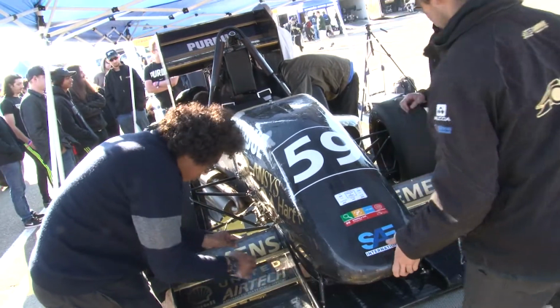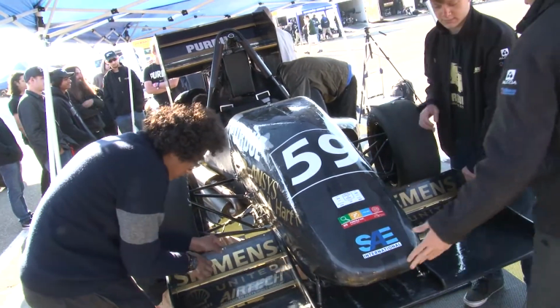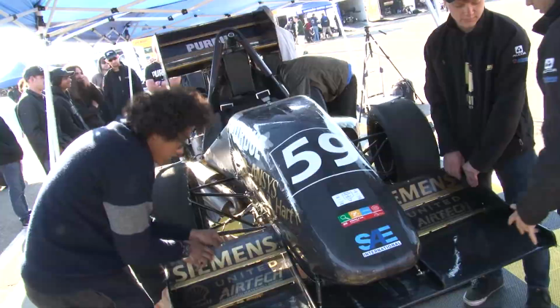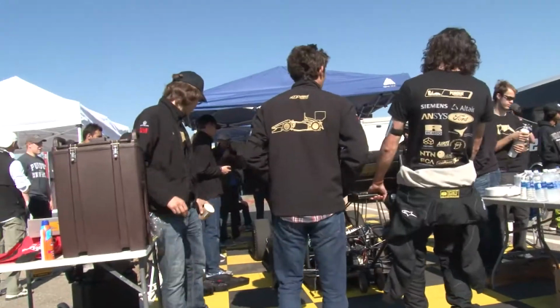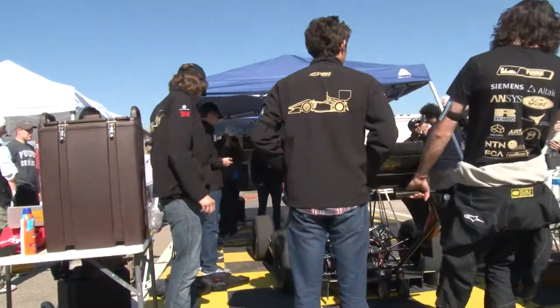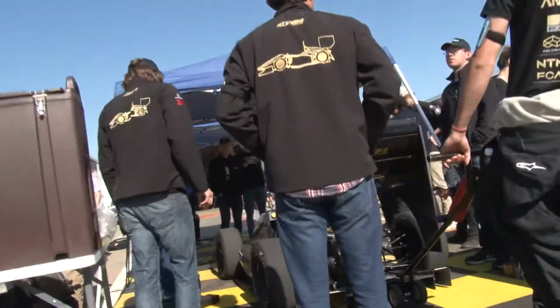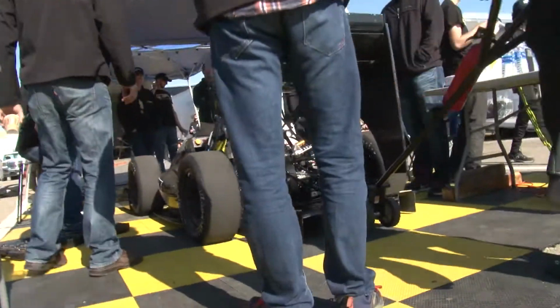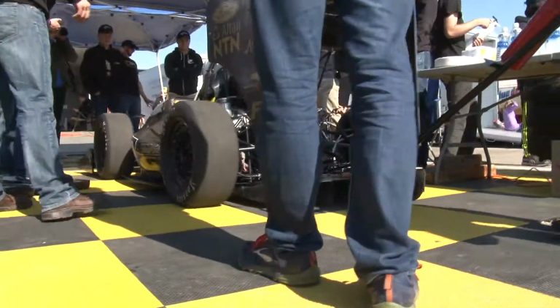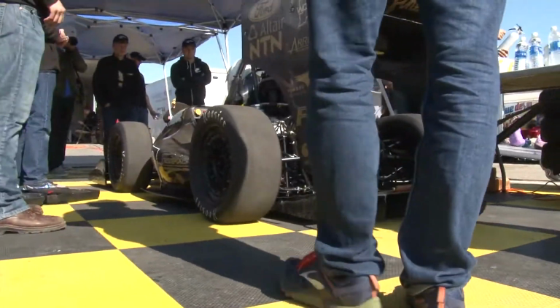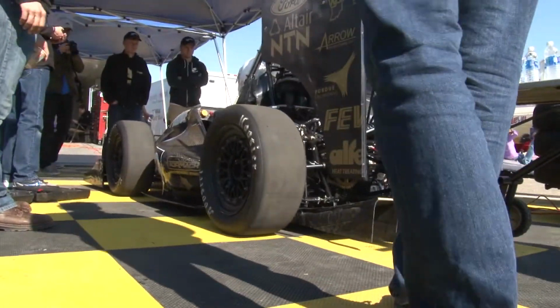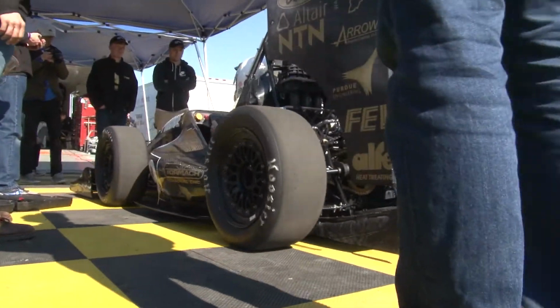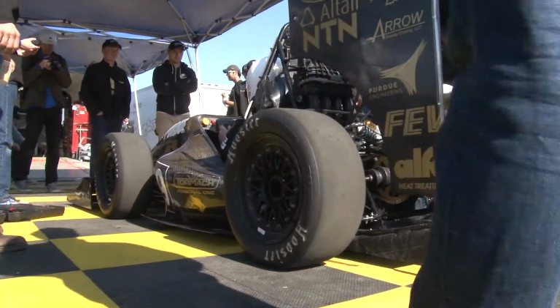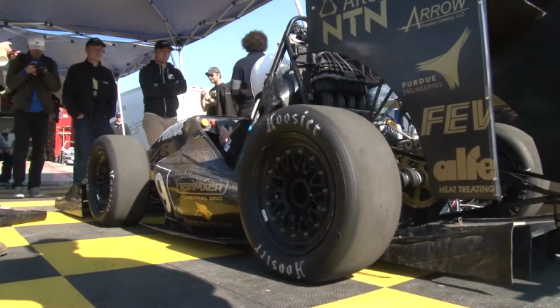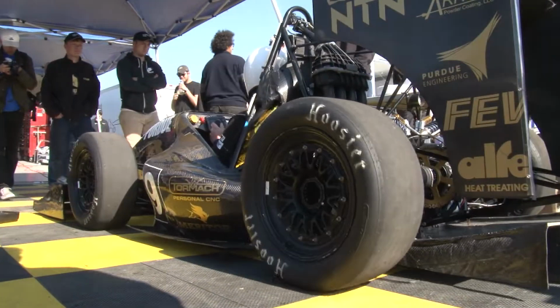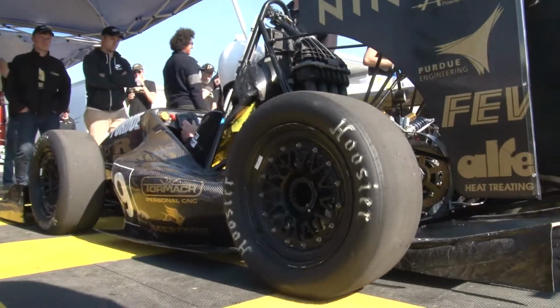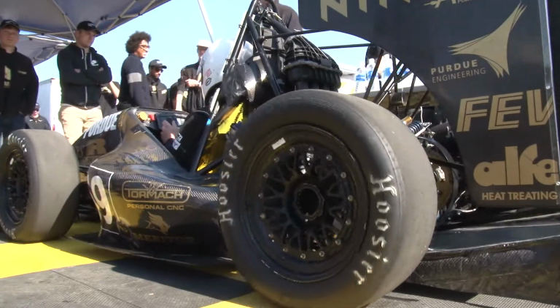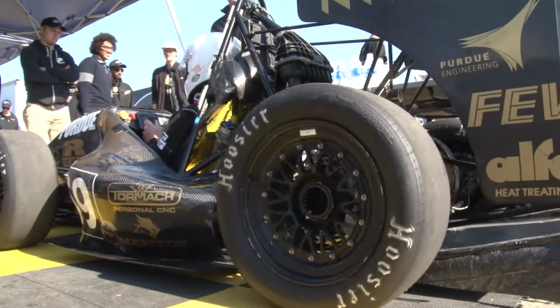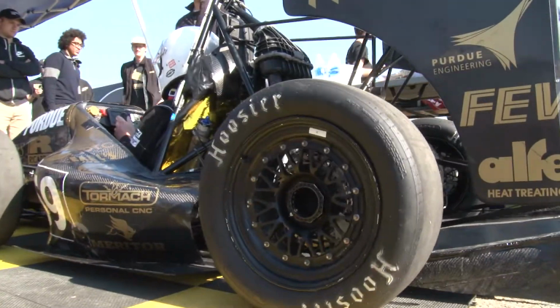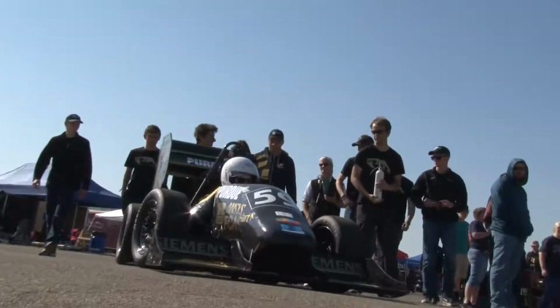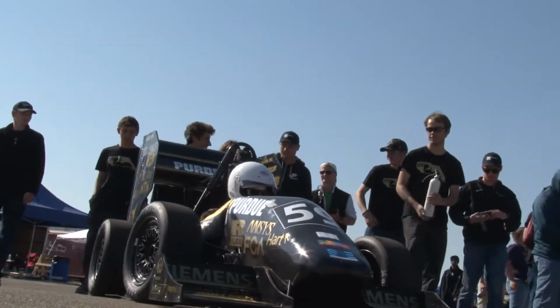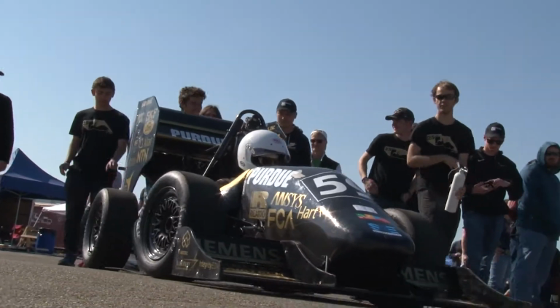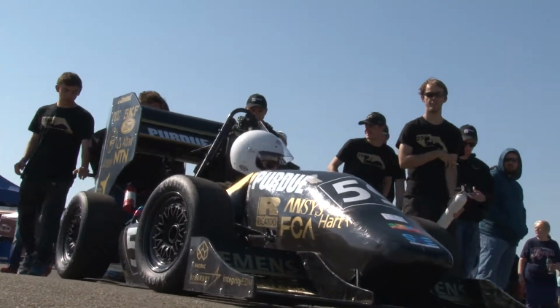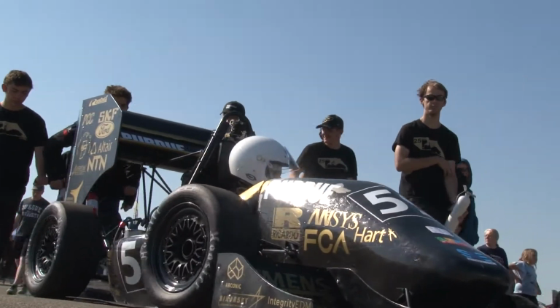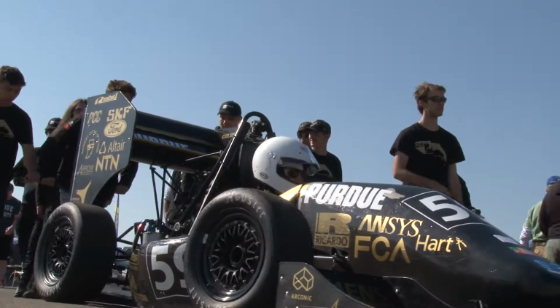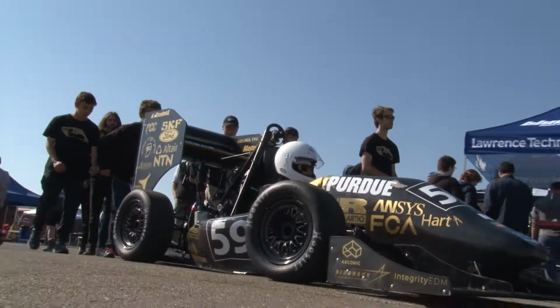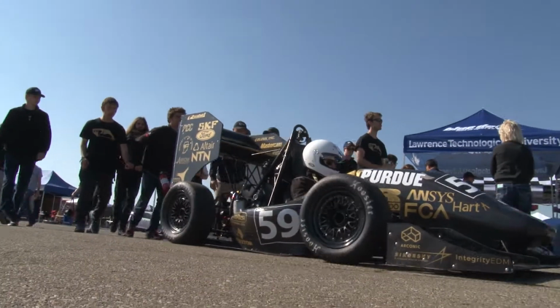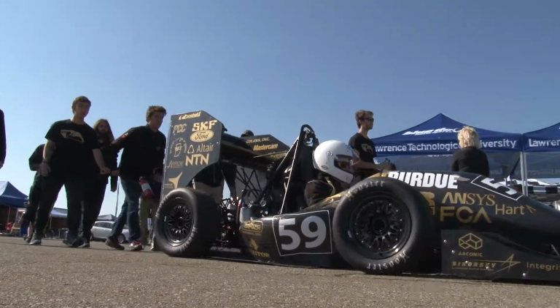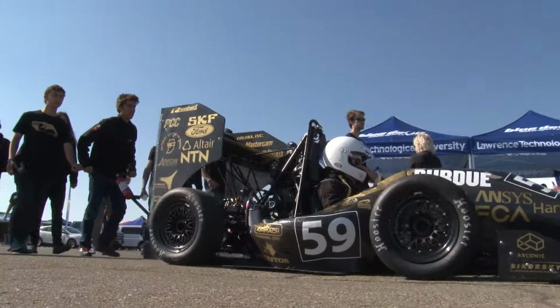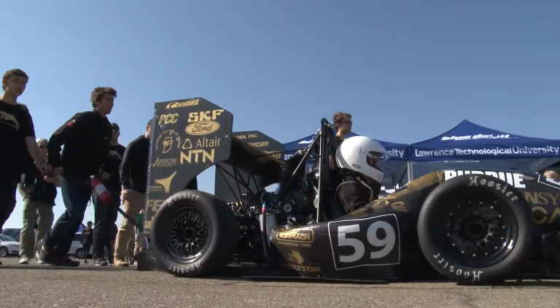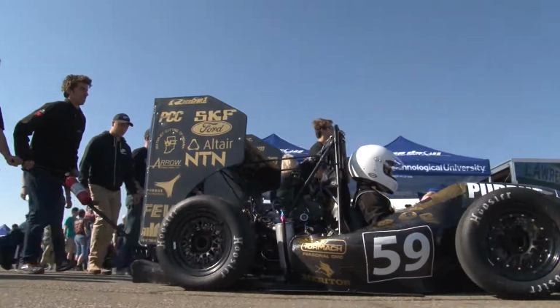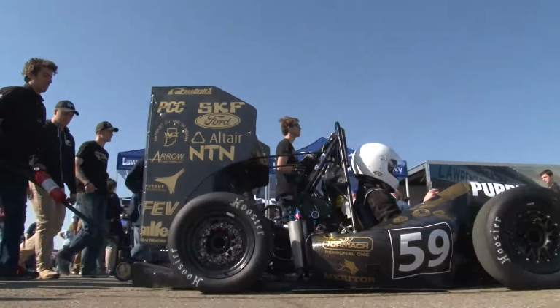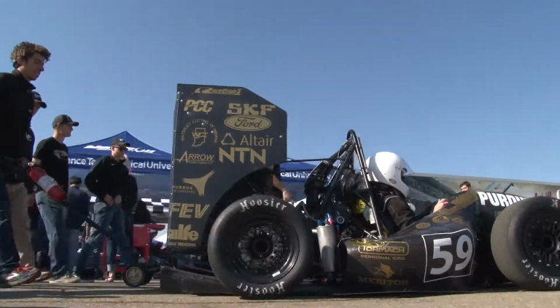We take the car out. The first thing we'll probably do is a shakedown — just kind of run the car. Then we can start going through acceleration runs, skid pad runs, lap times, and basically just tuning the car for best handling and learning how it operates.